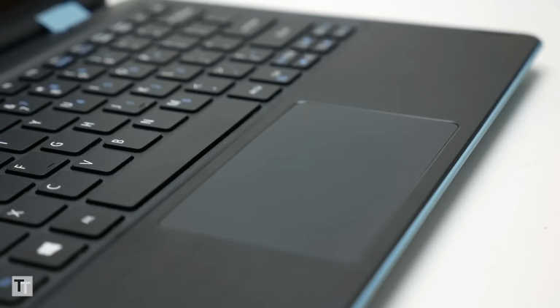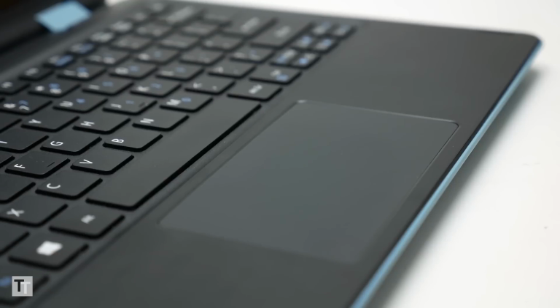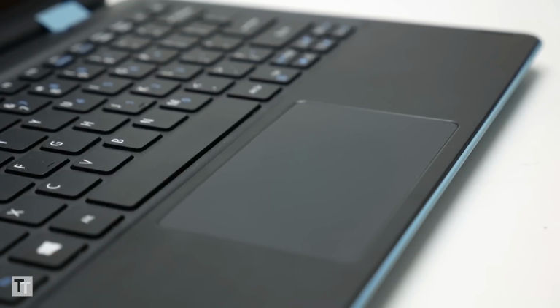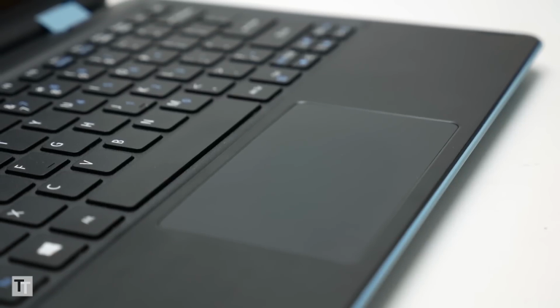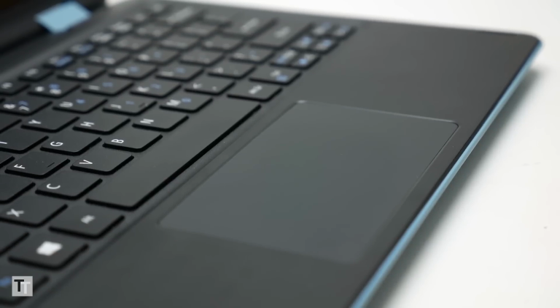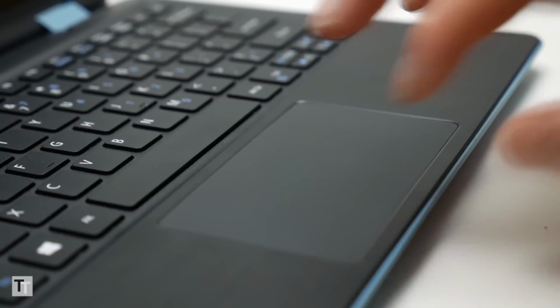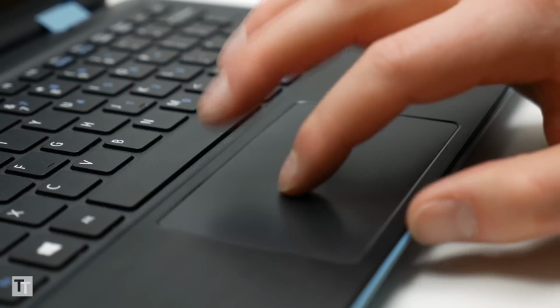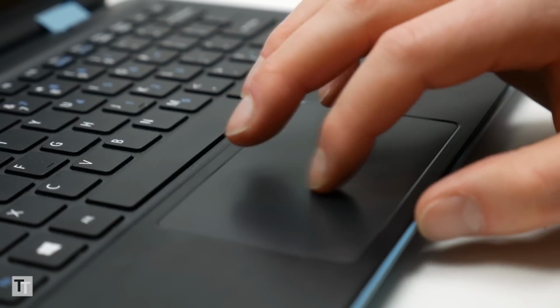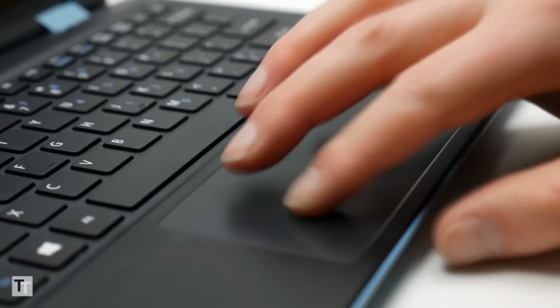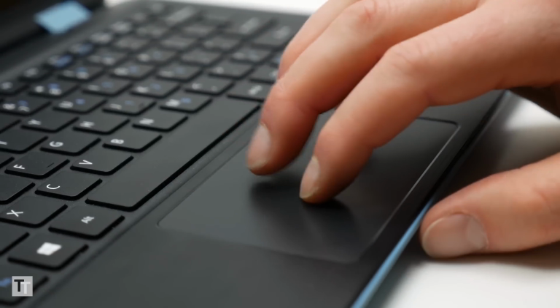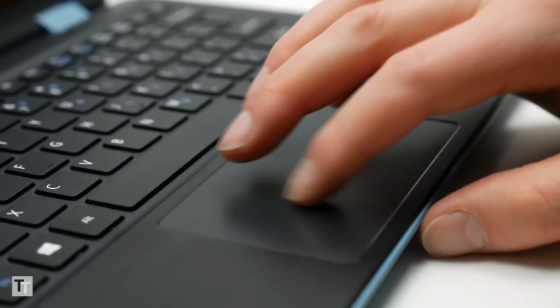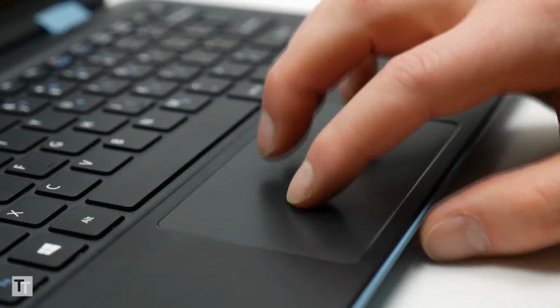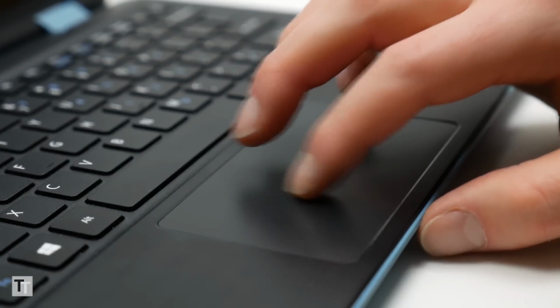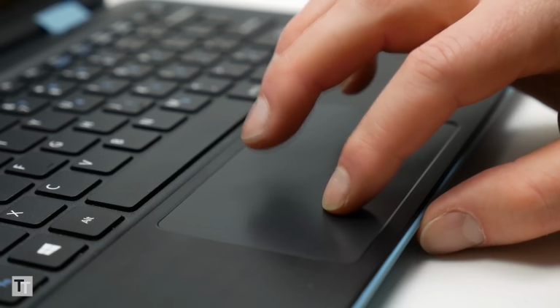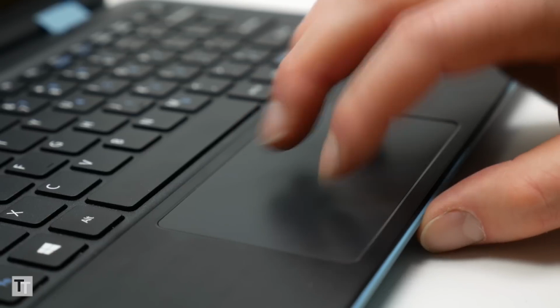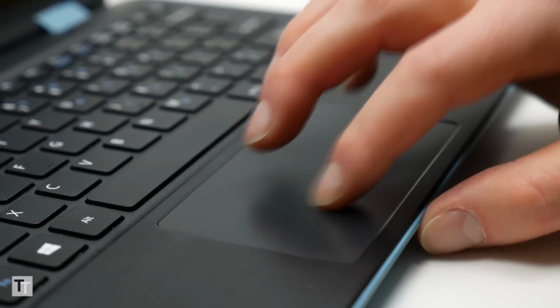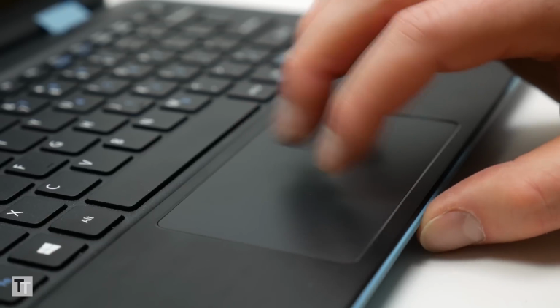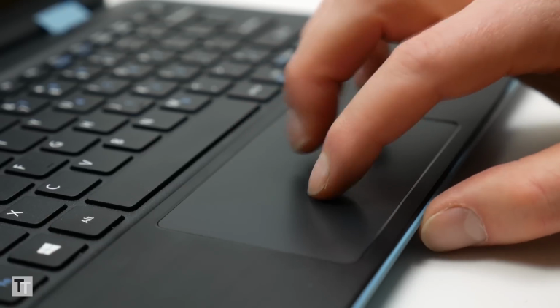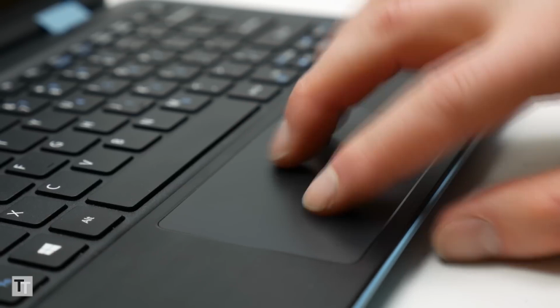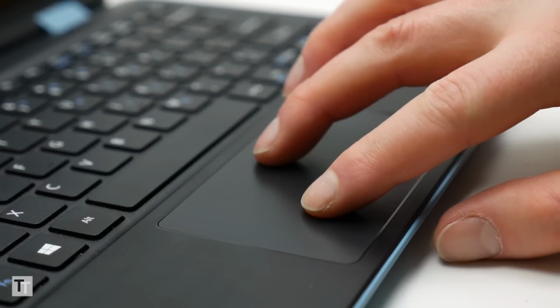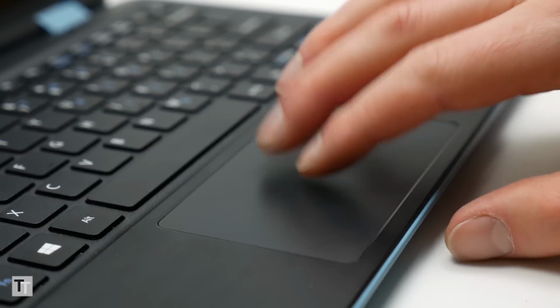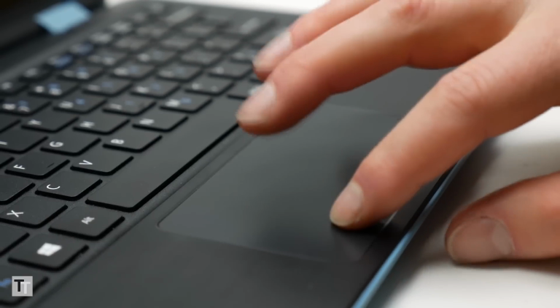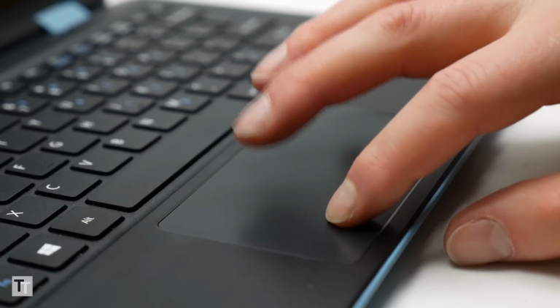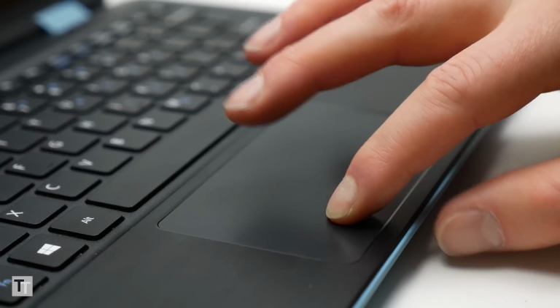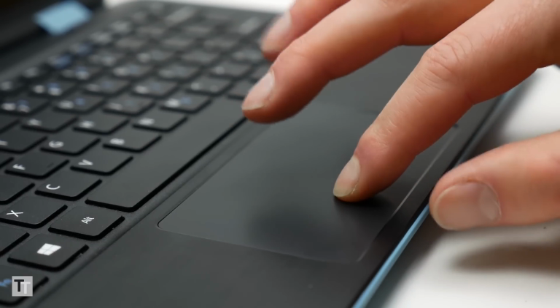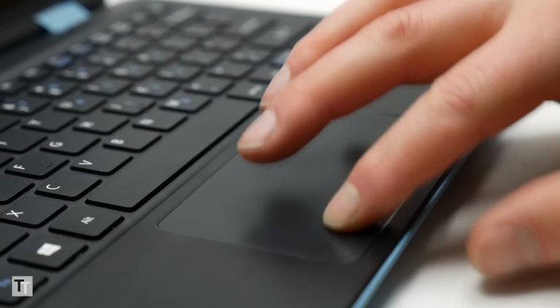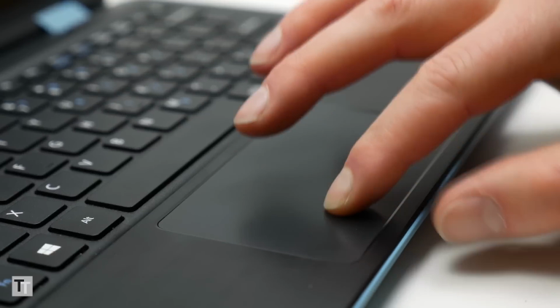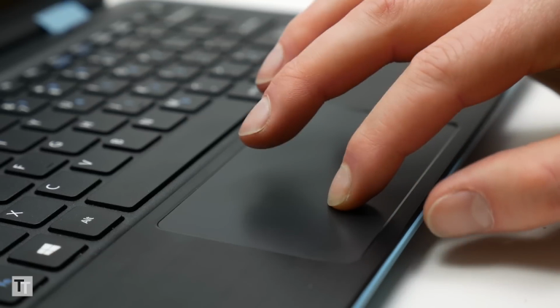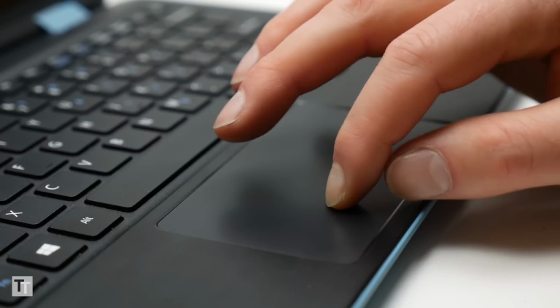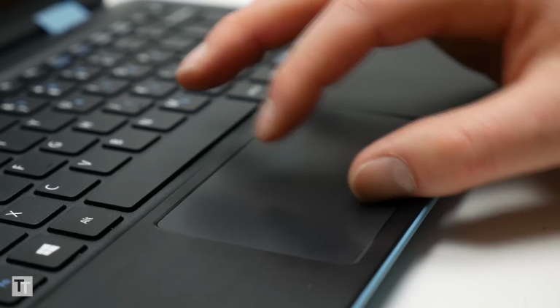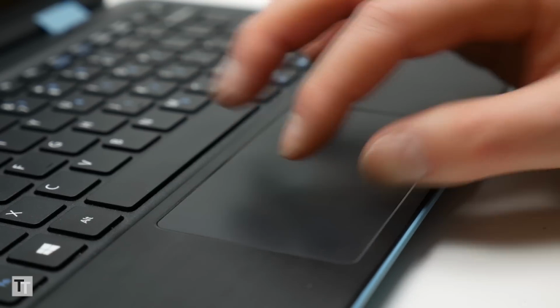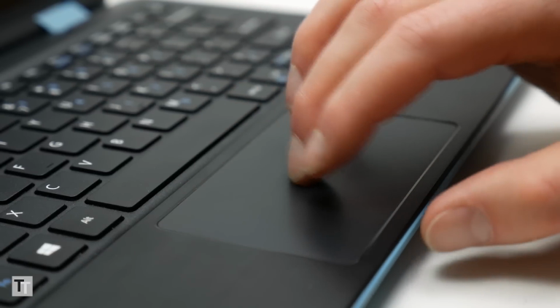The trackpad is similarly okay but not exactly the sort of thing you'll want to be working on for hours each day. Tracking is fairly accurate but the click action is again a bit stiff, making it awkward to perform more complex manoeuvres like drag and drop.